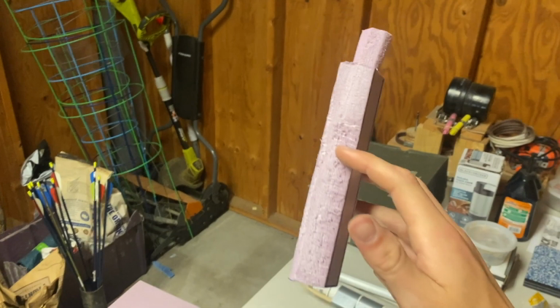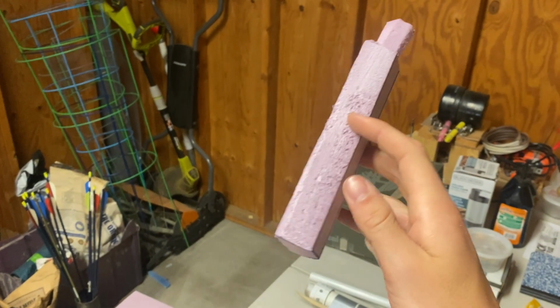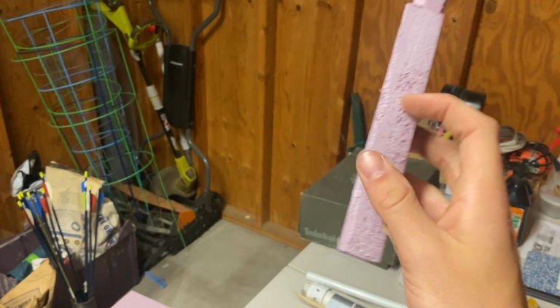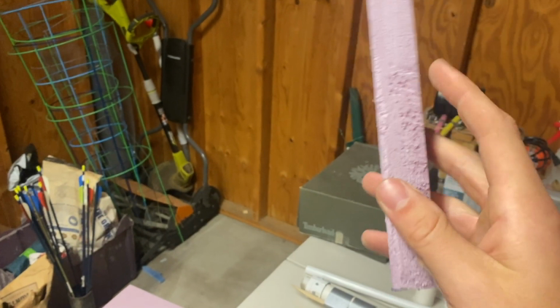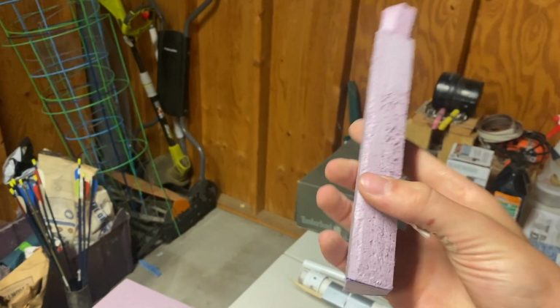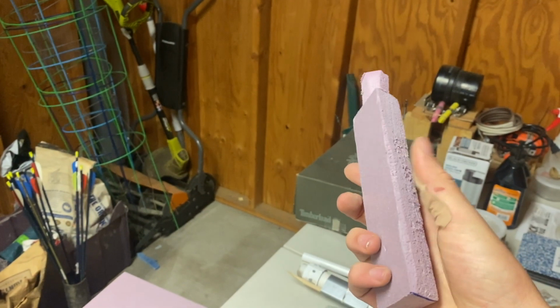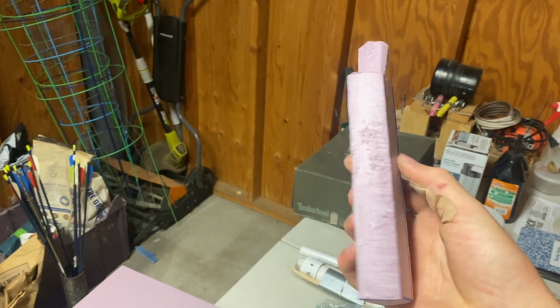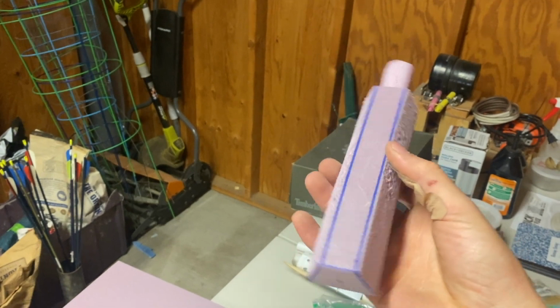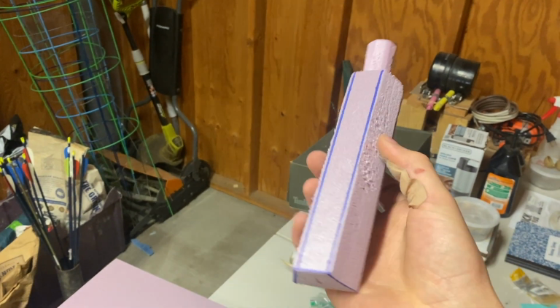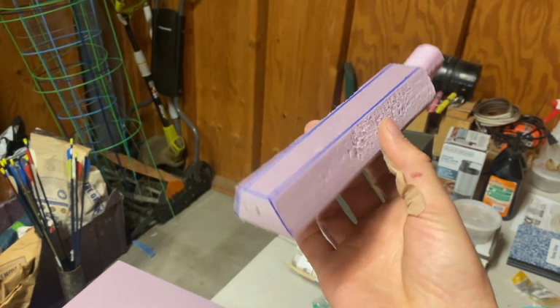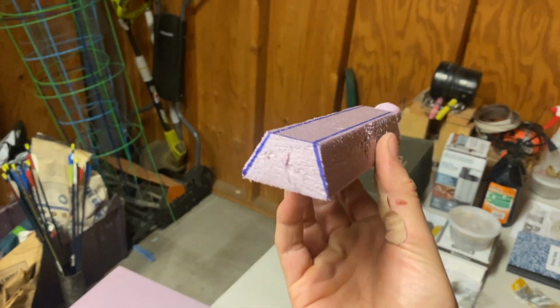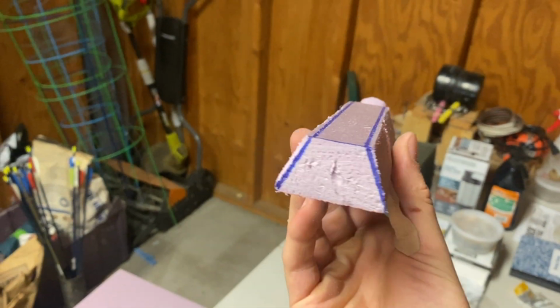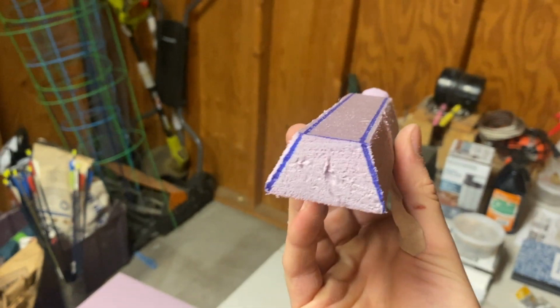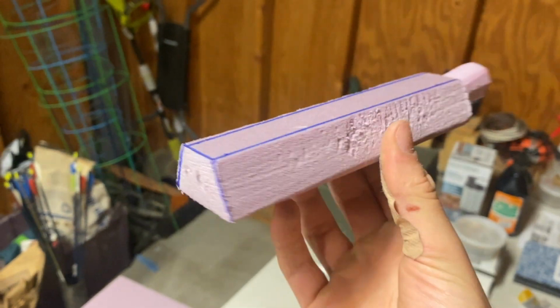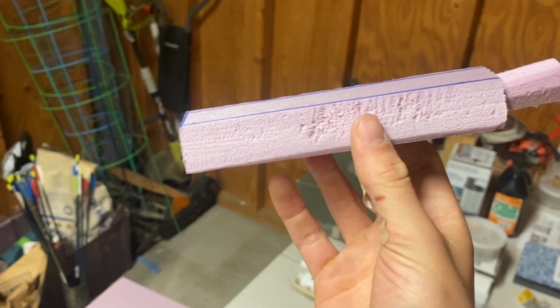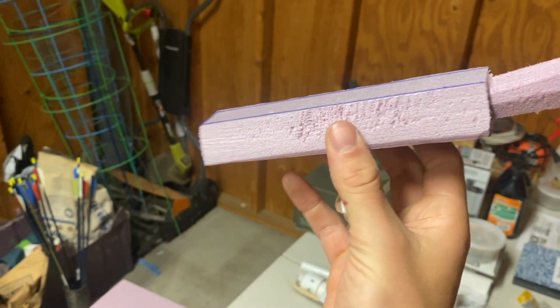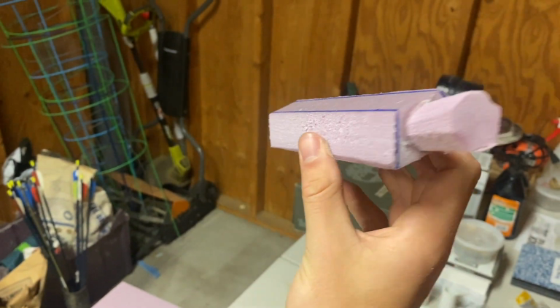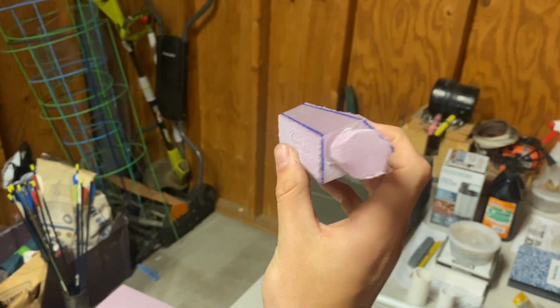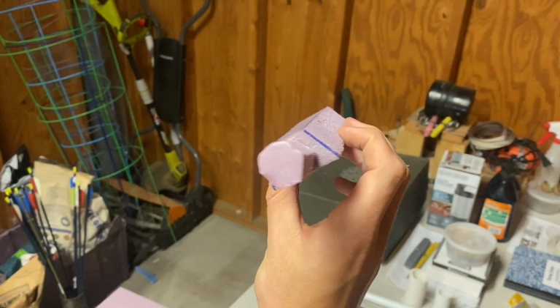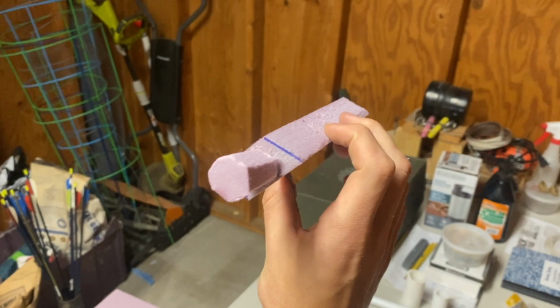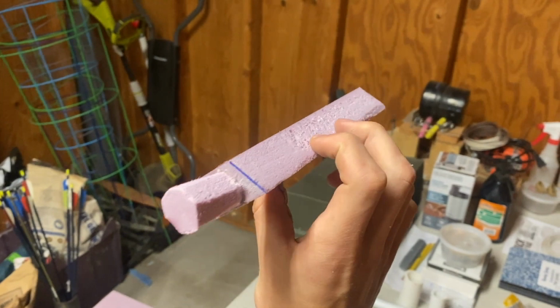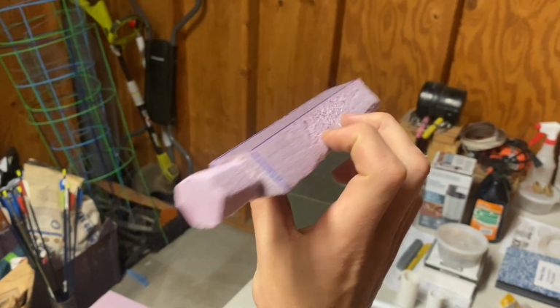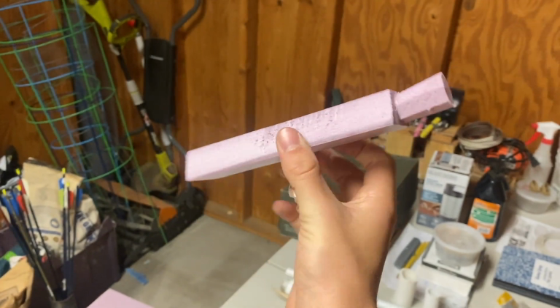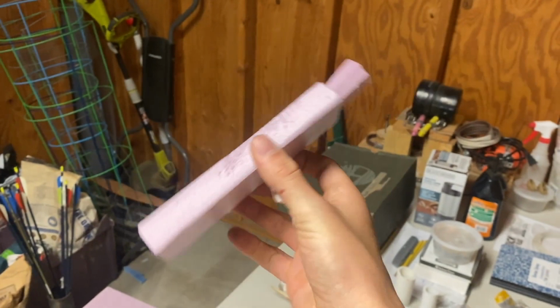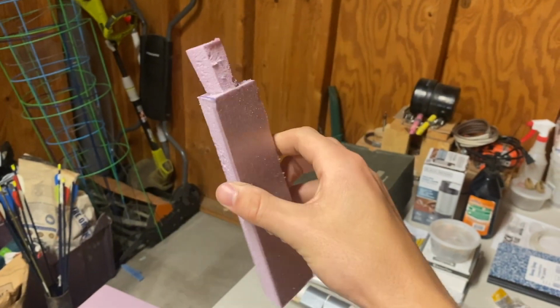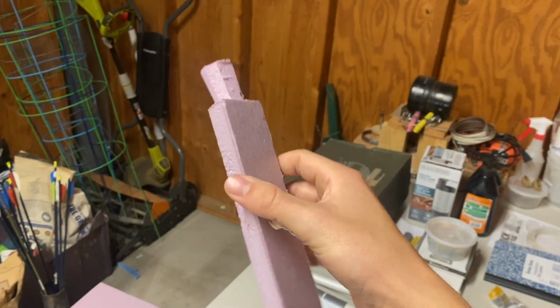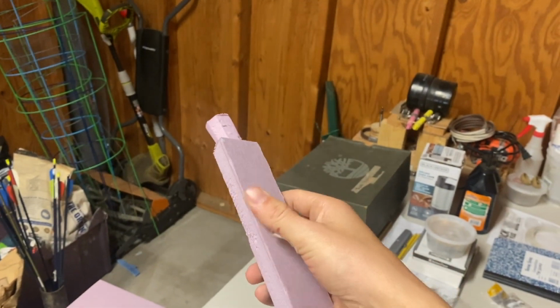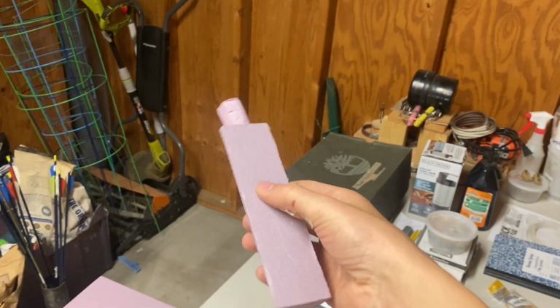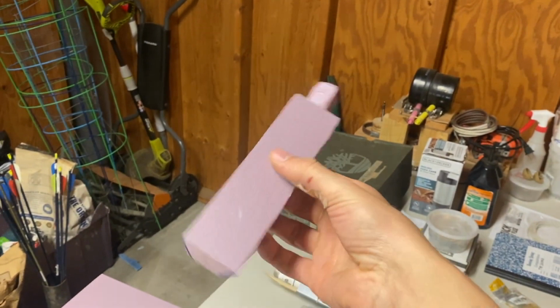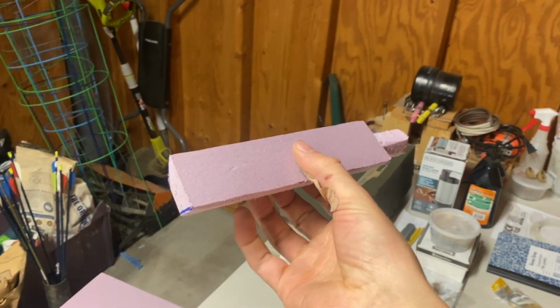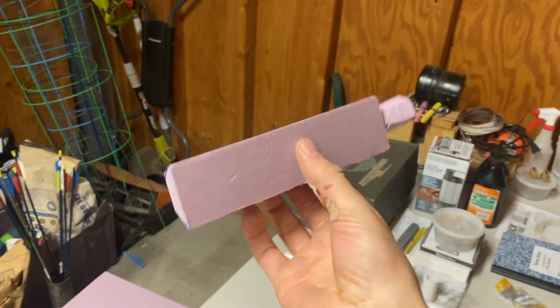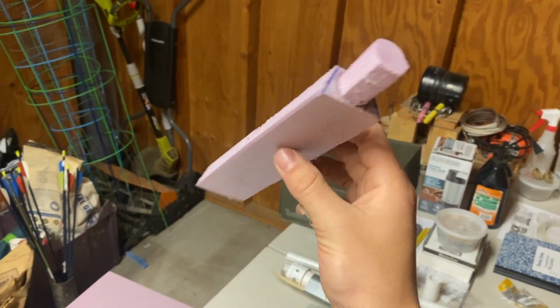I've crafted this little ingot right here, and tomorrow I'll give it a pour, and we'll see if the aluminum foil can fill up the entire shape. If not, I'll just cut it where it stops.